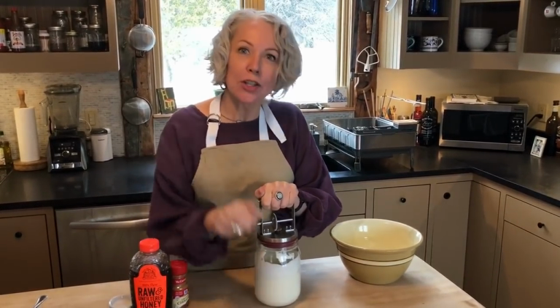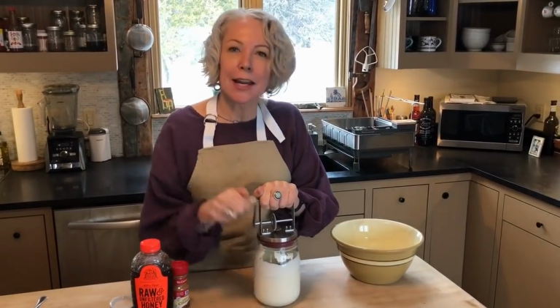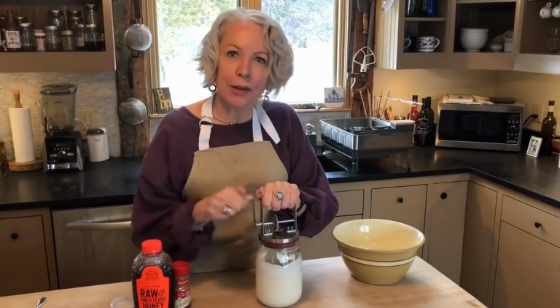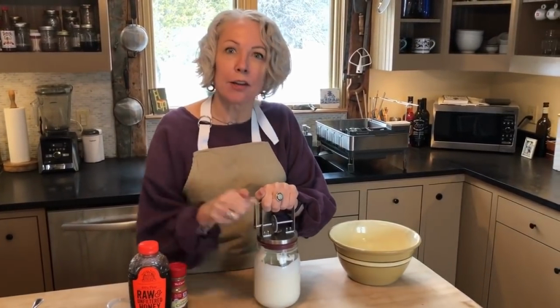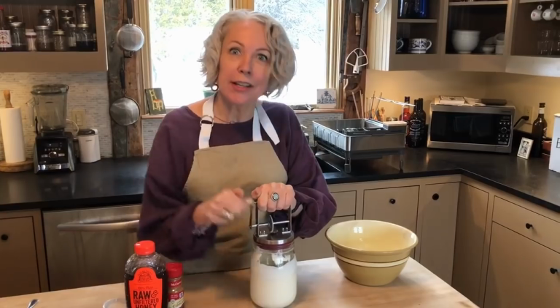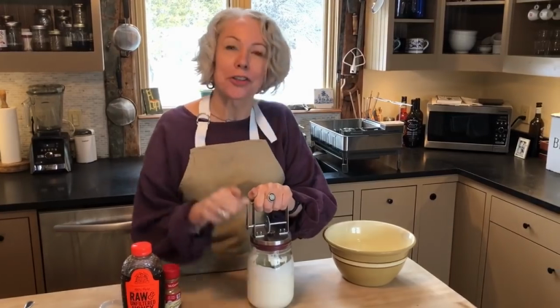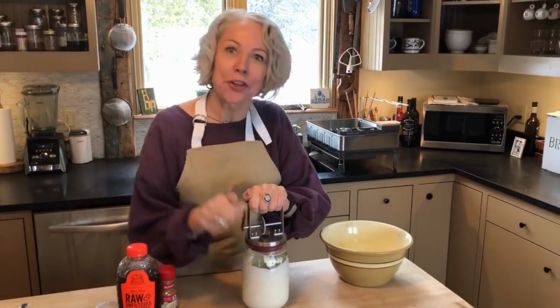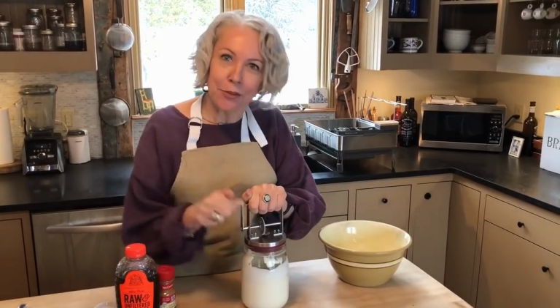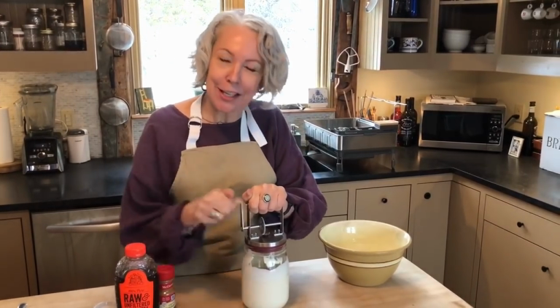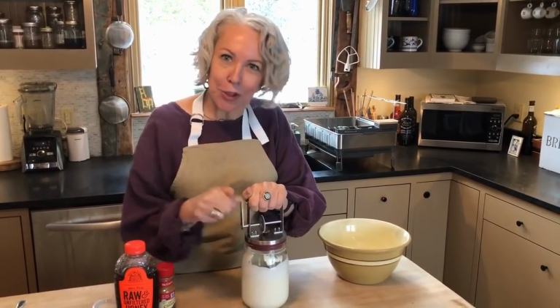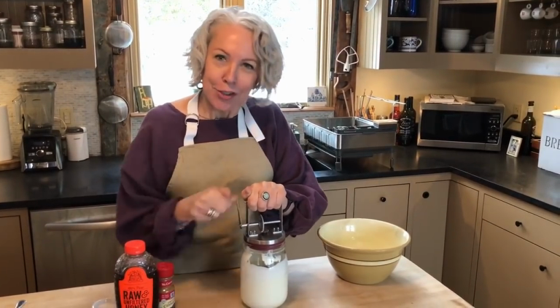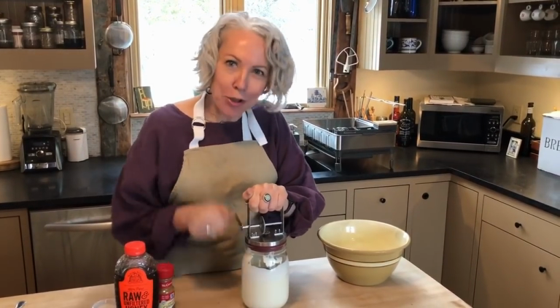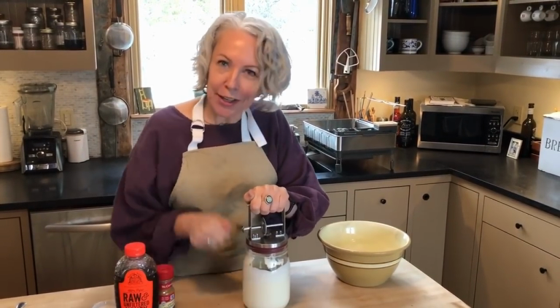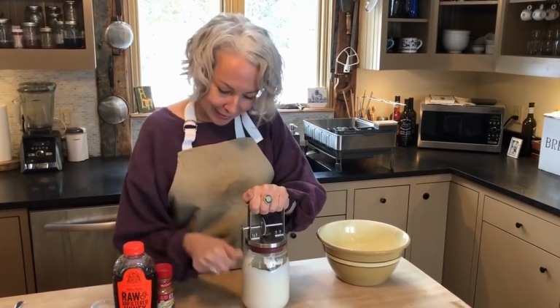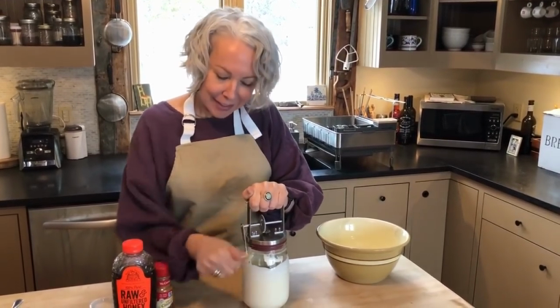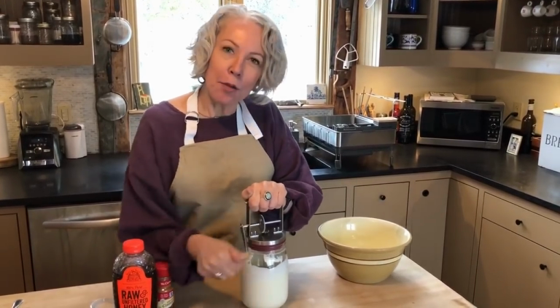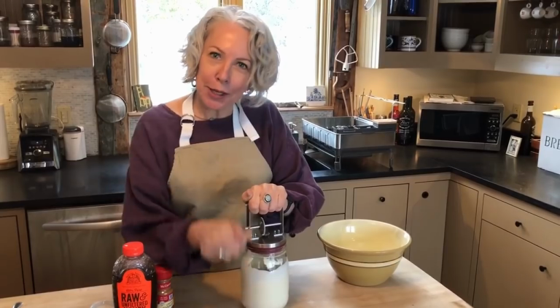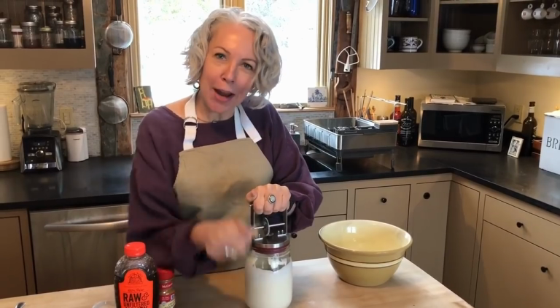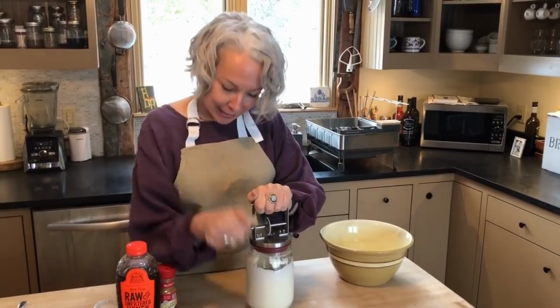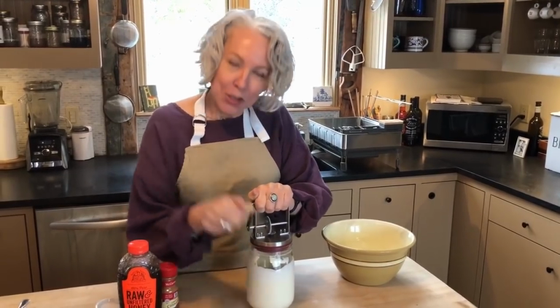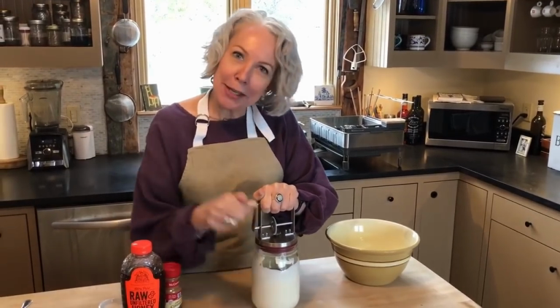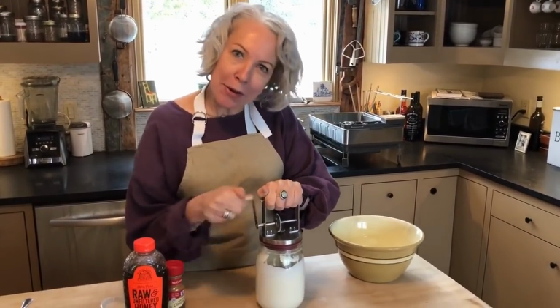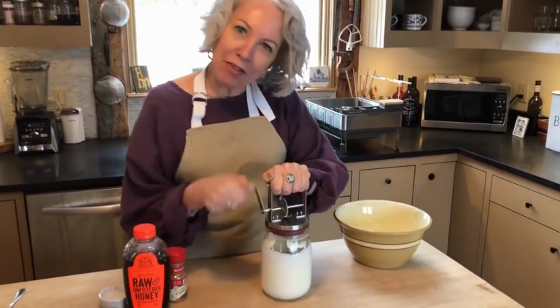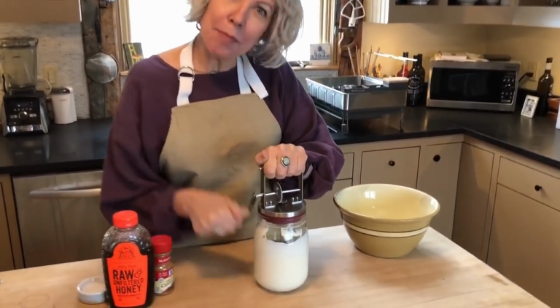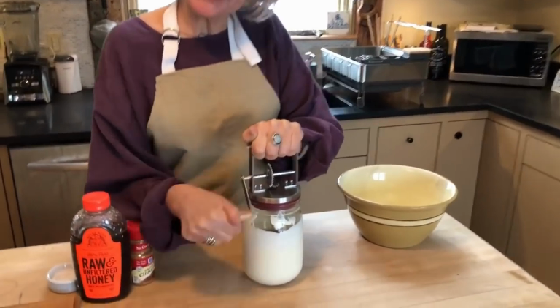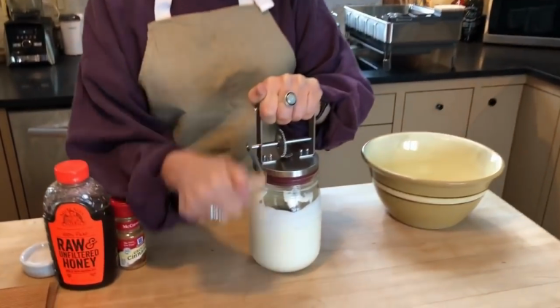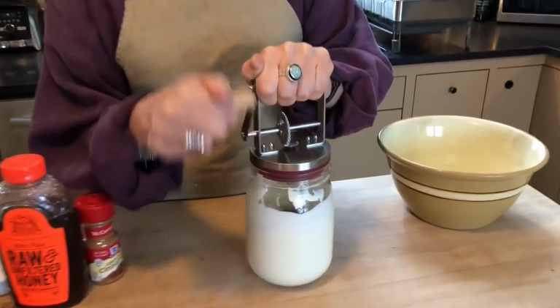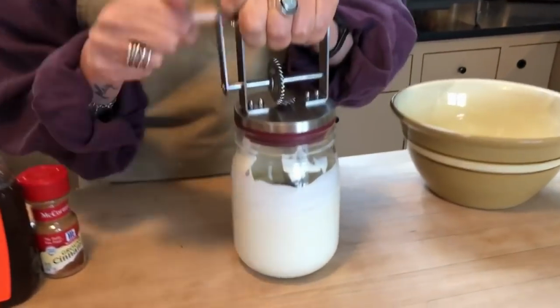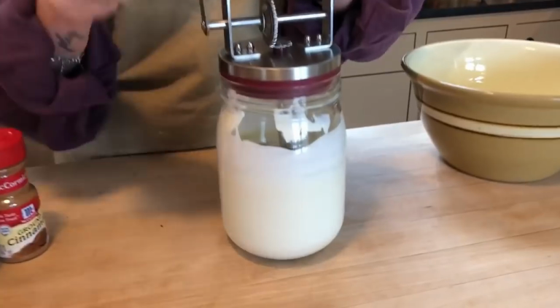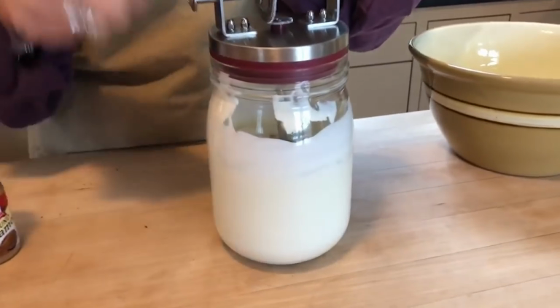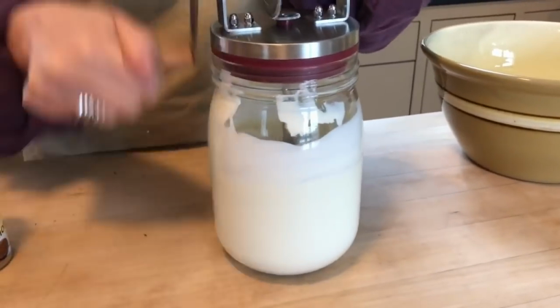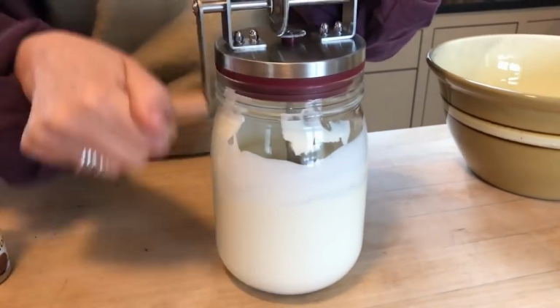It'll reach the stage where it's getting really hard to turn. Then you really need those strong children to help you keep cranking. I'm going to keep going for another couple minutes and I'll be back when I reach that stage.